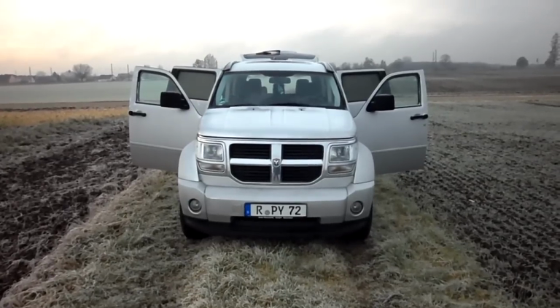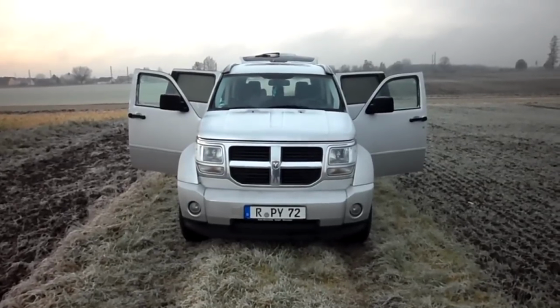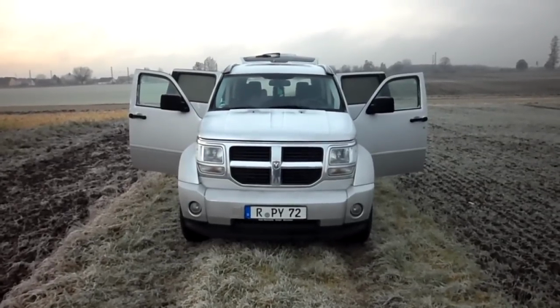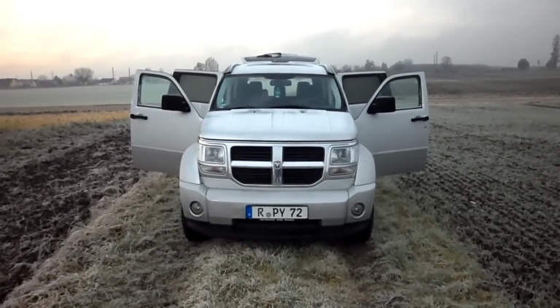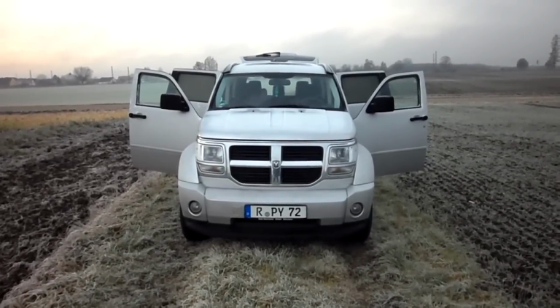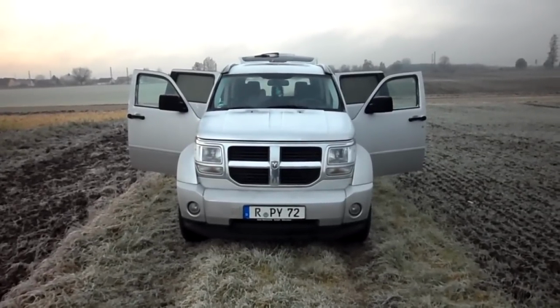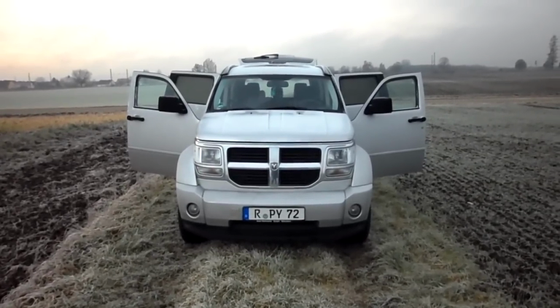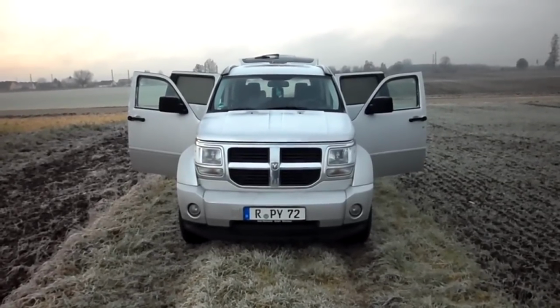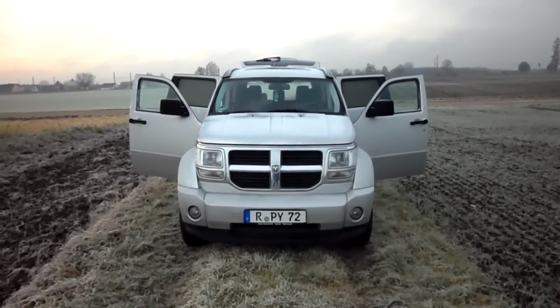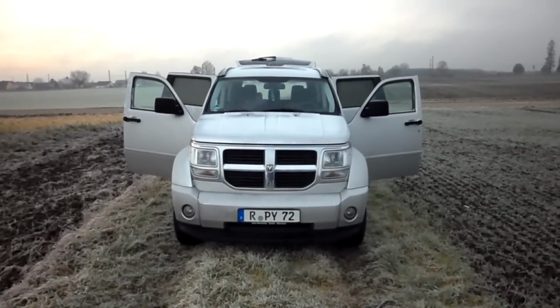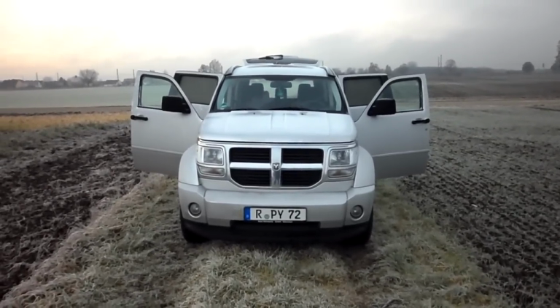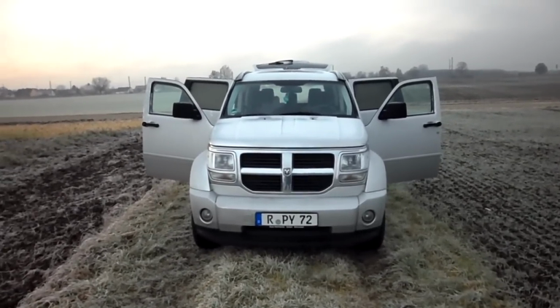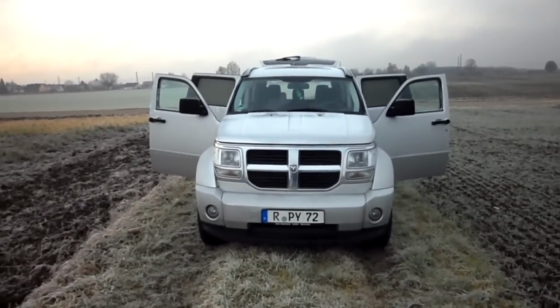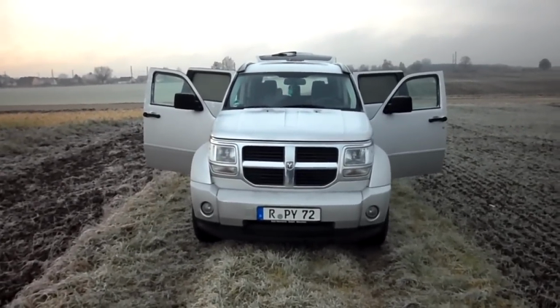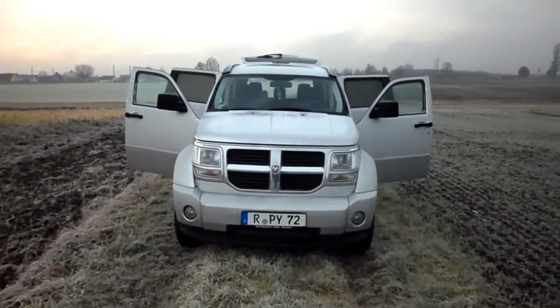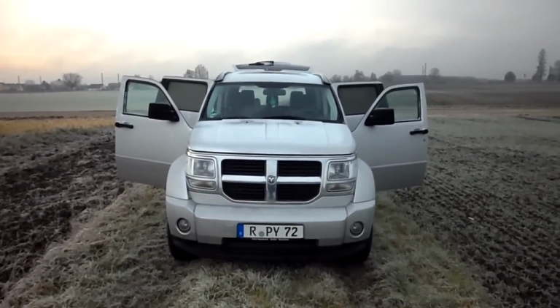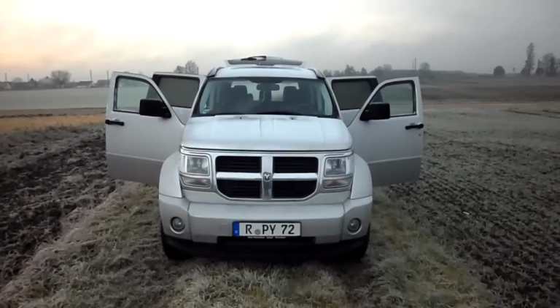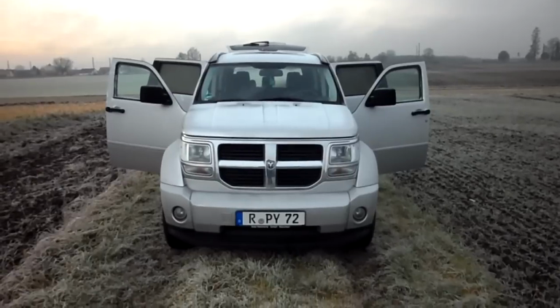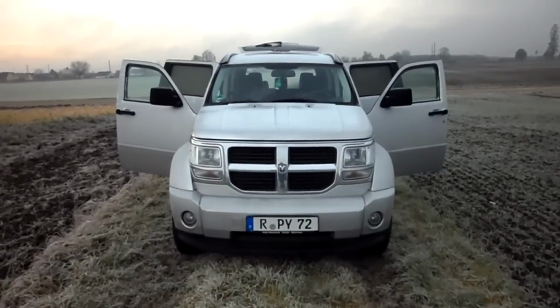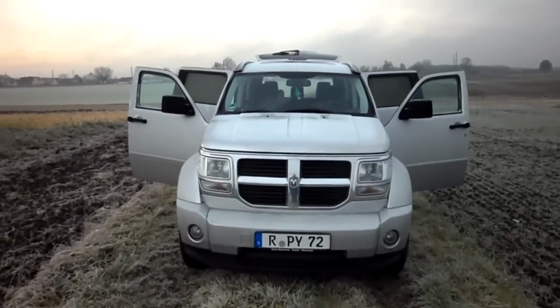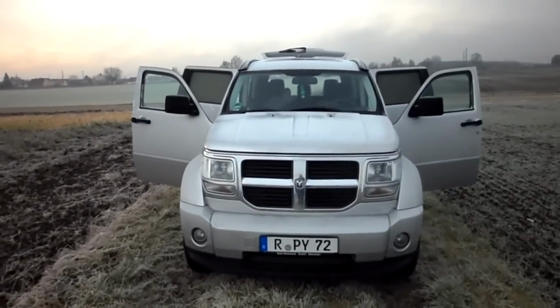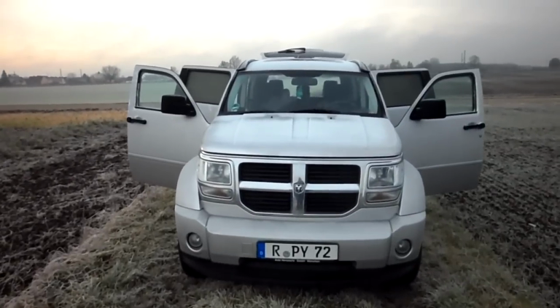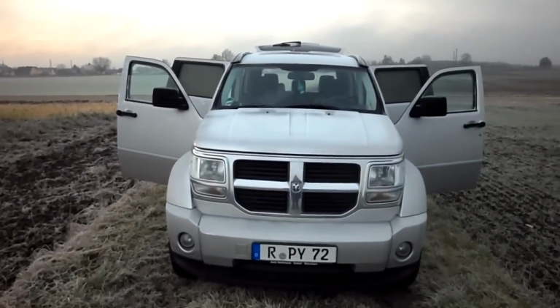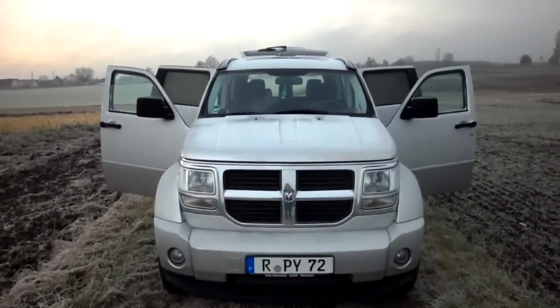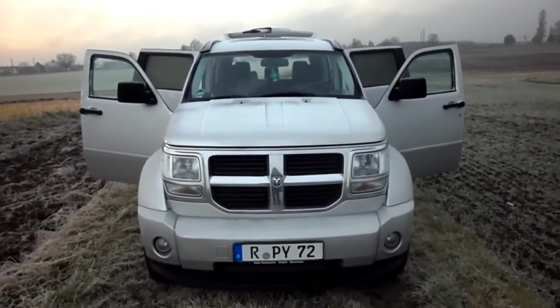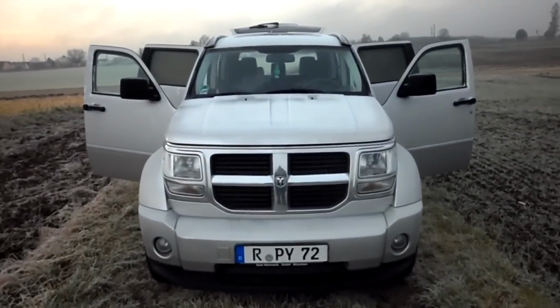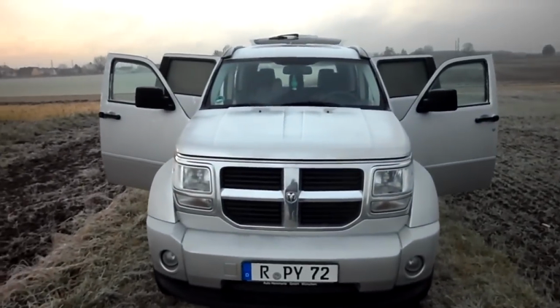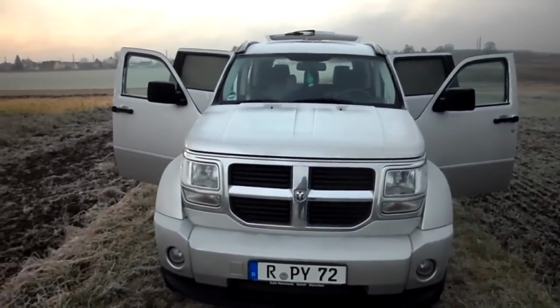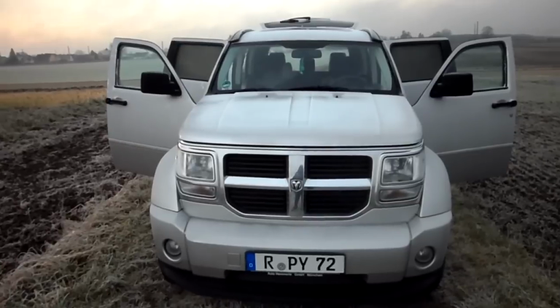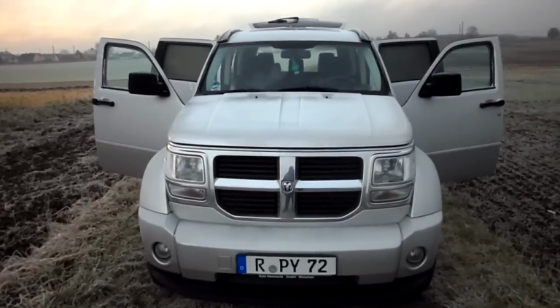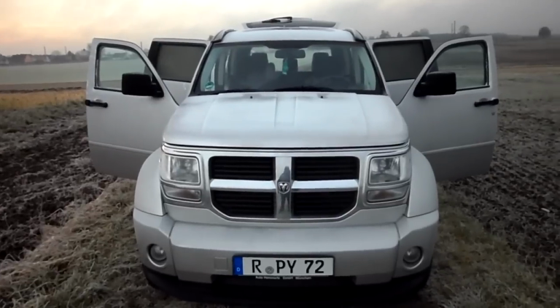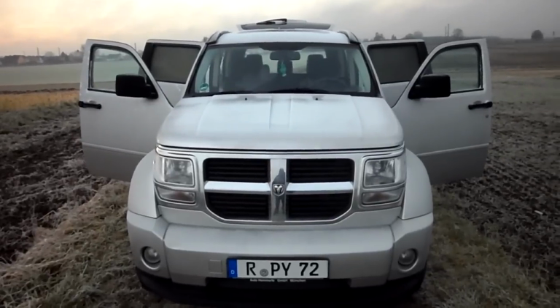Alright, here I am. I'm going to show you my Dodge Nitro. This is a 2007 SXT.